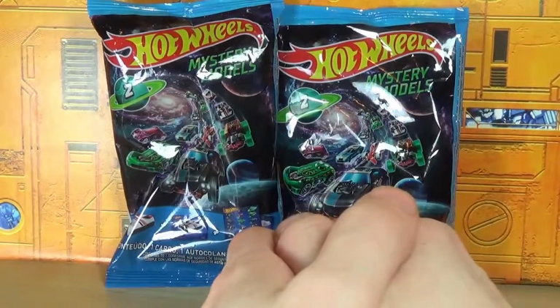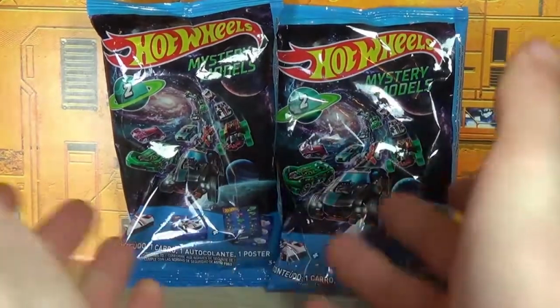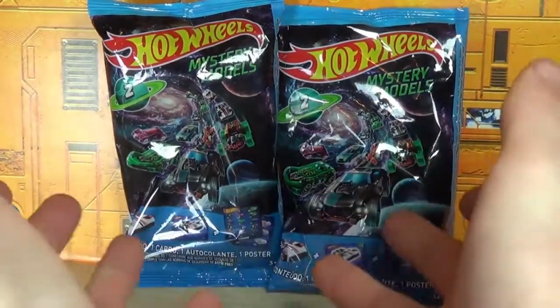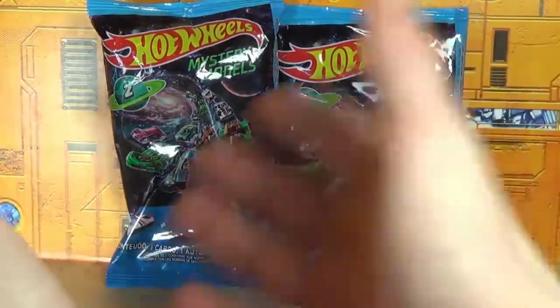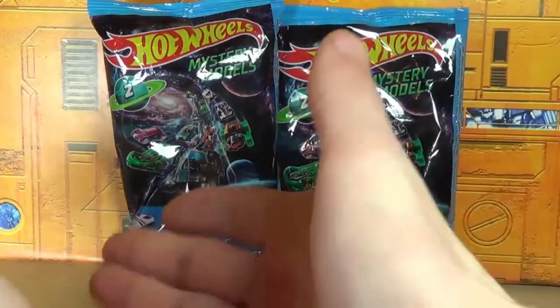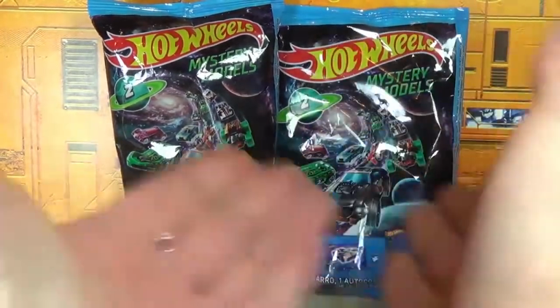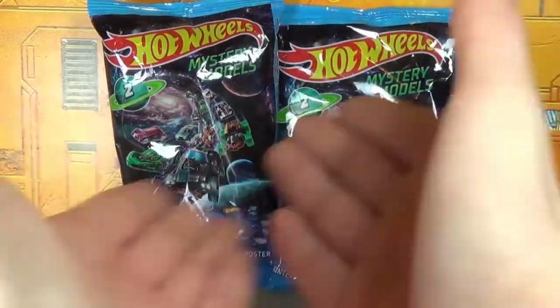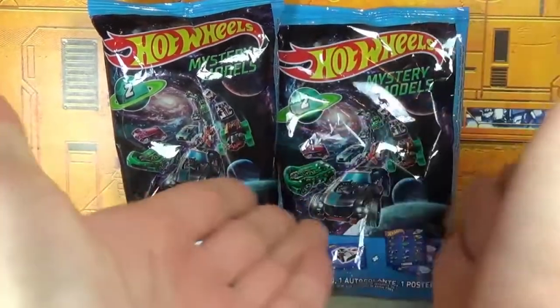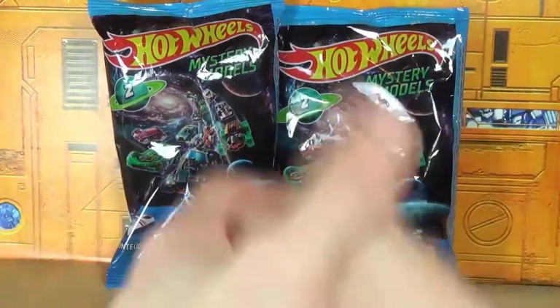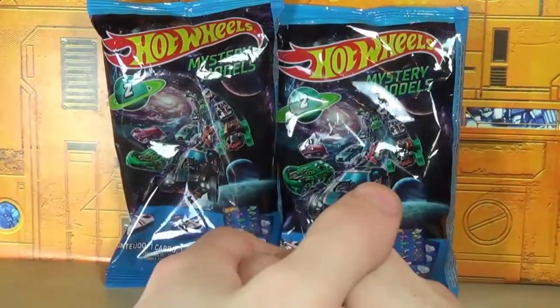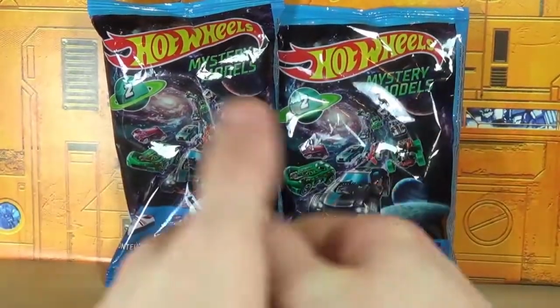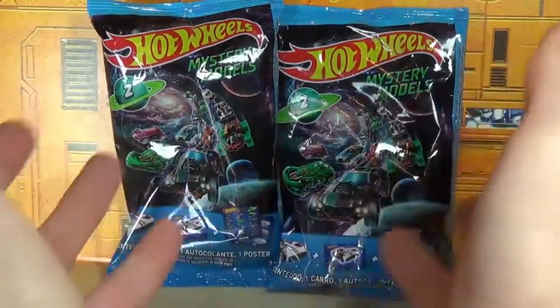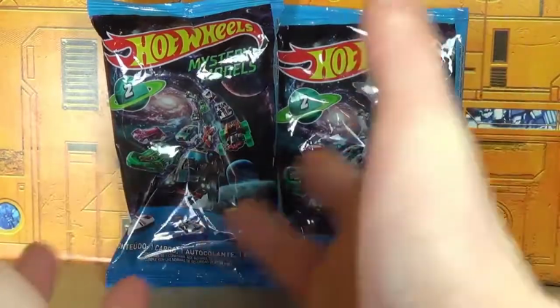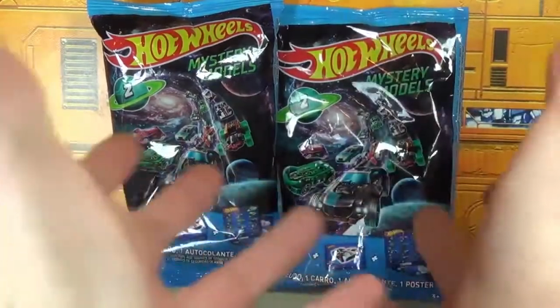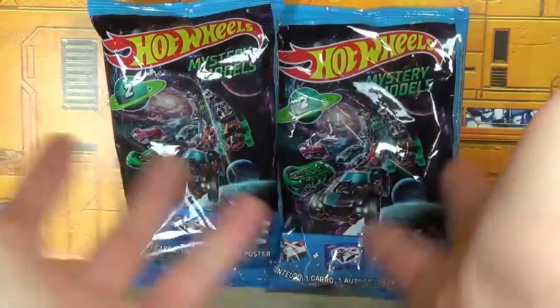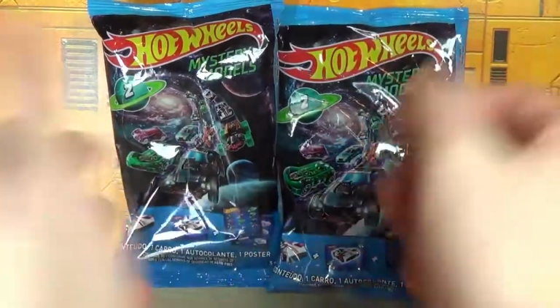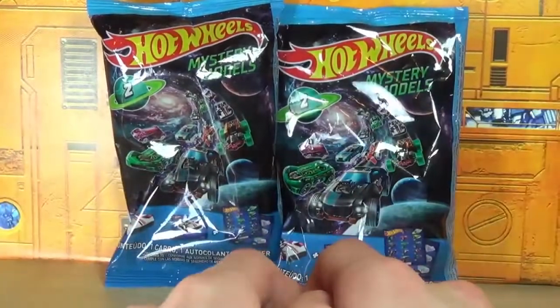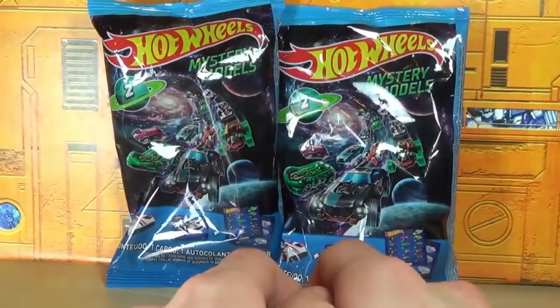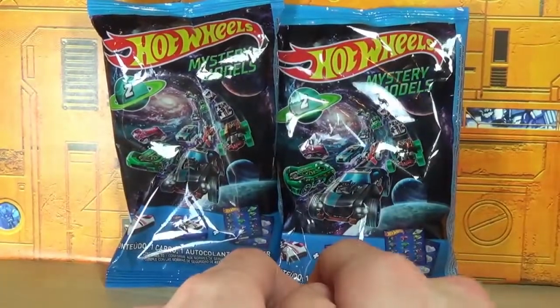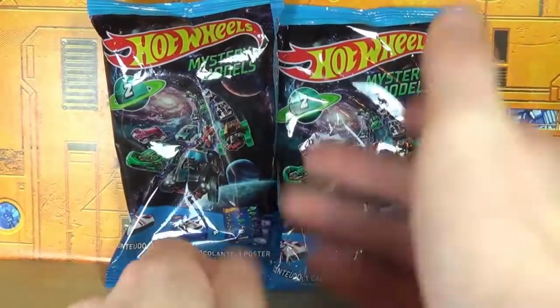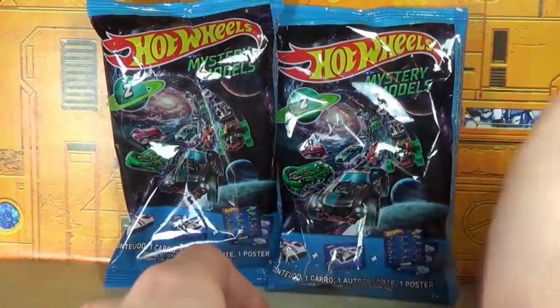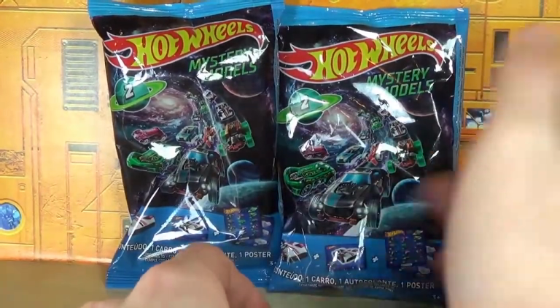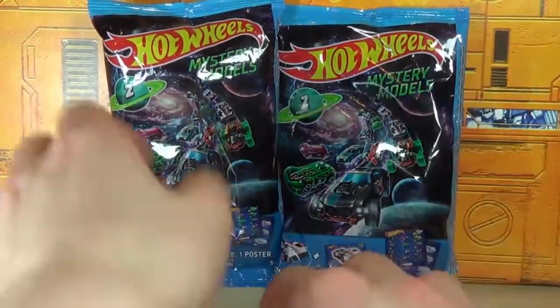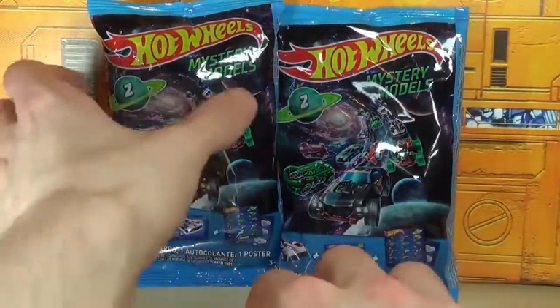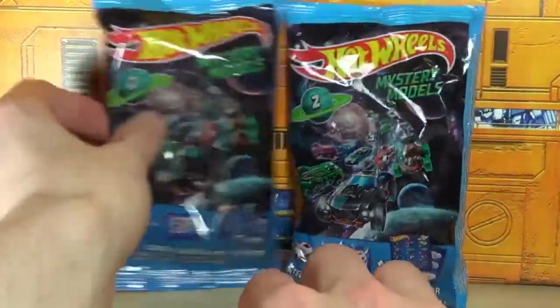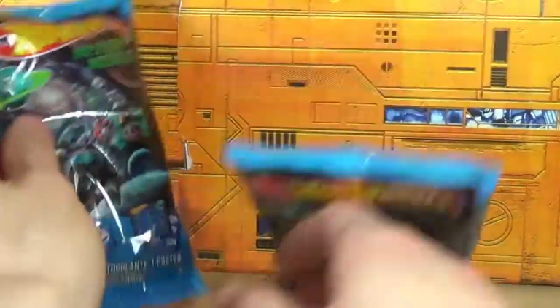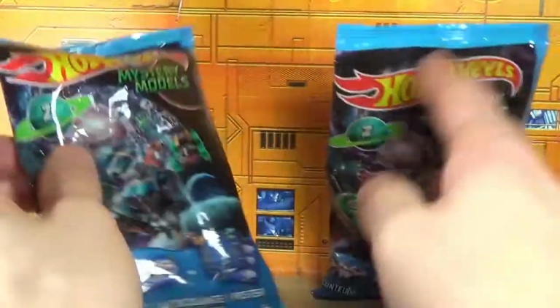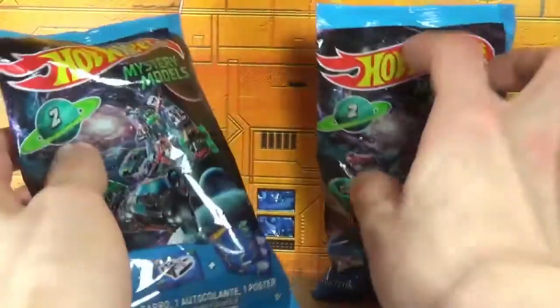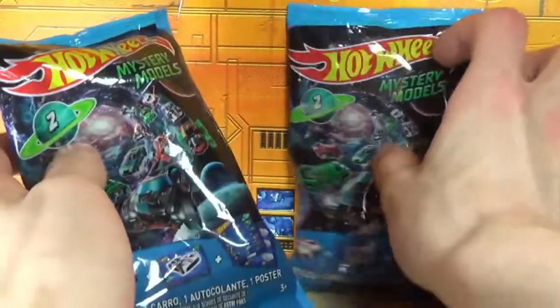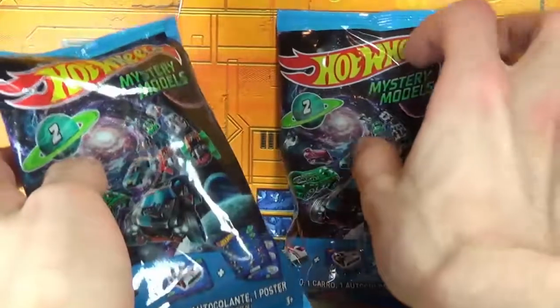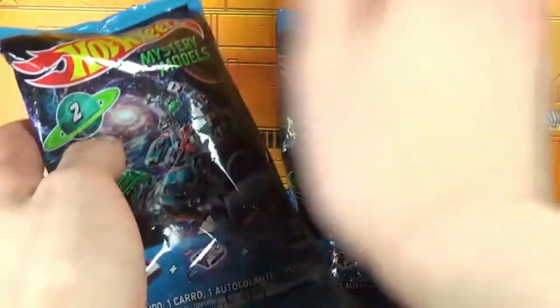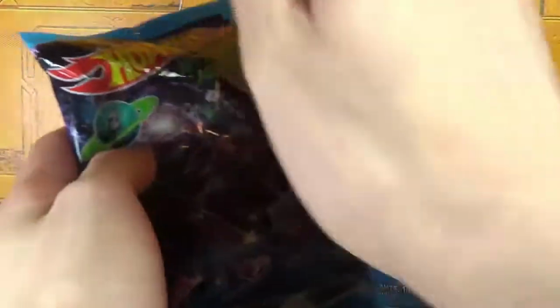I collected the first wave and I want to collect the second wave — I'm not sure if I'll do it, but we'll have to wait and see. With that said, let's go ahead and take a look at what's in these bags.